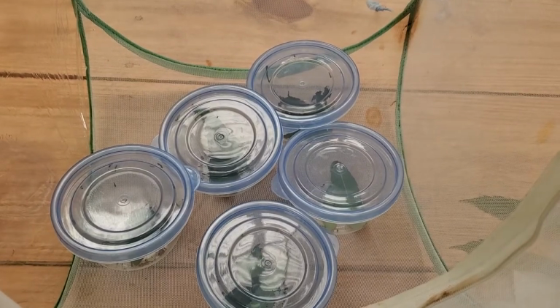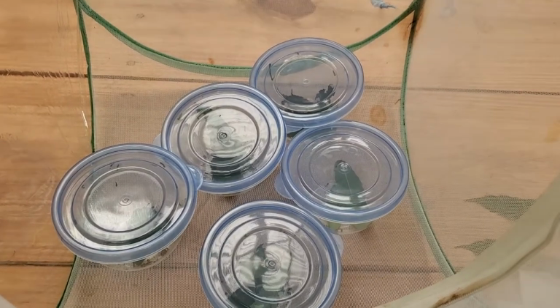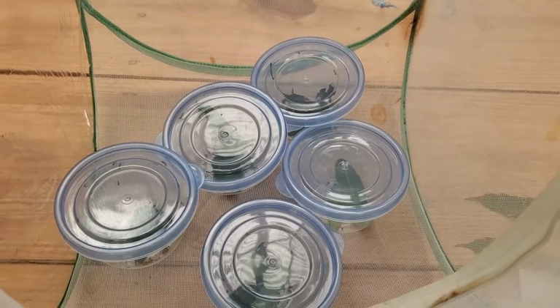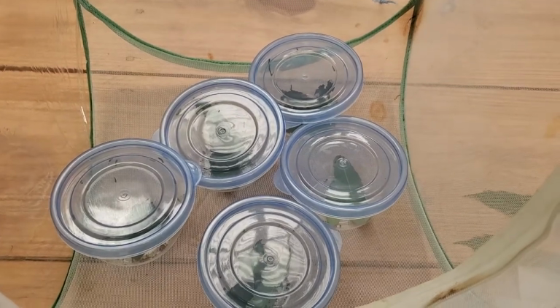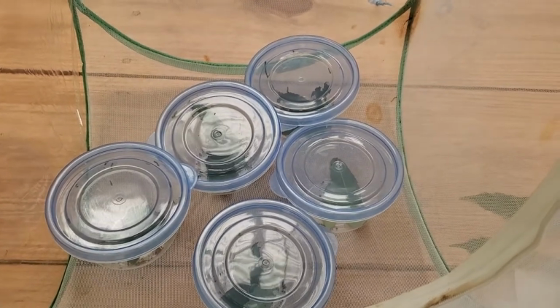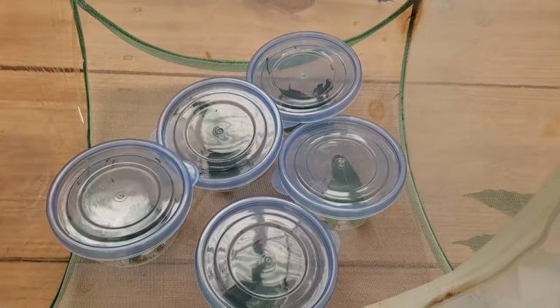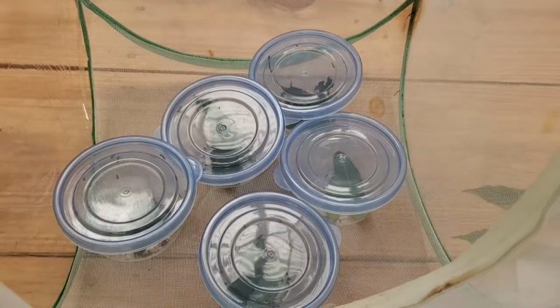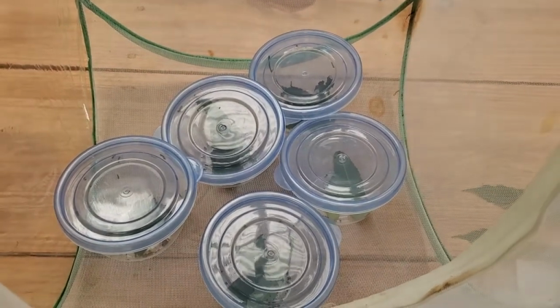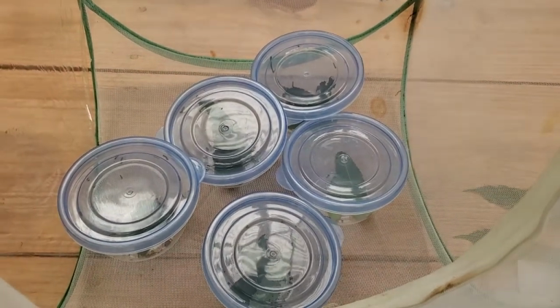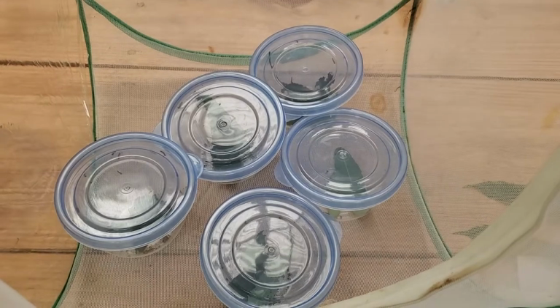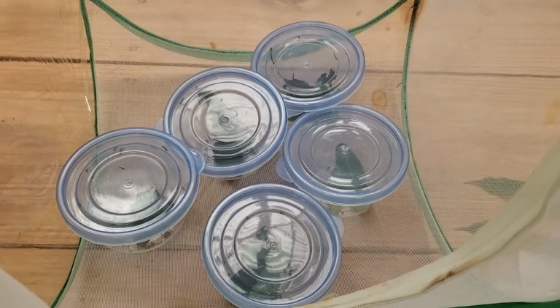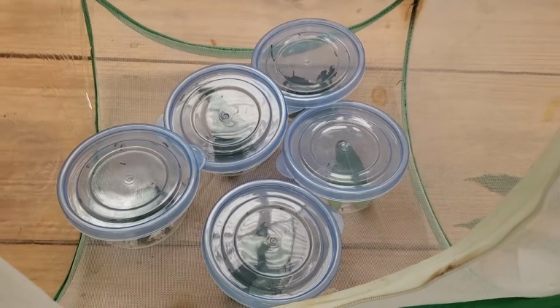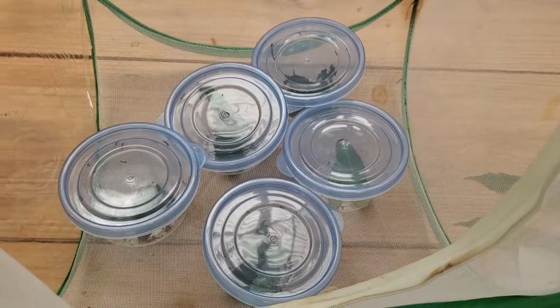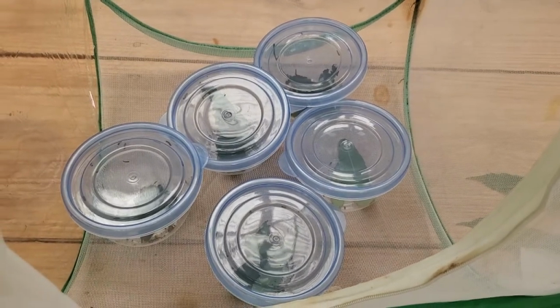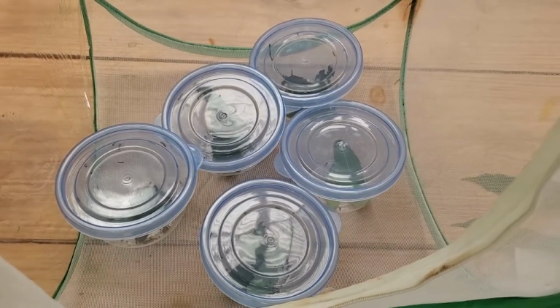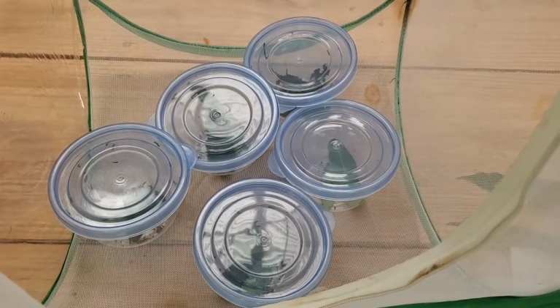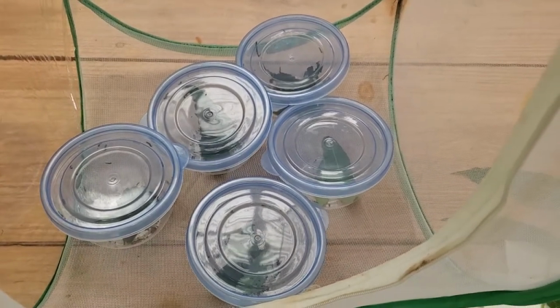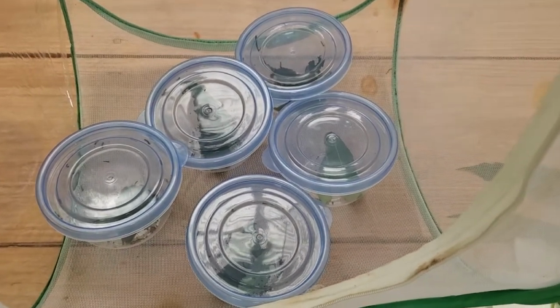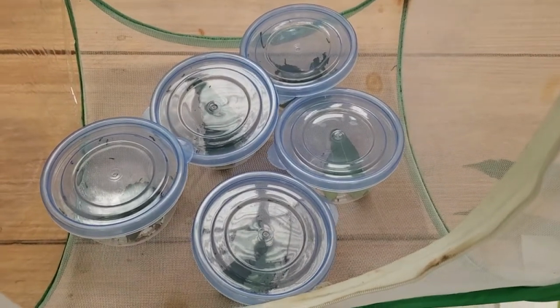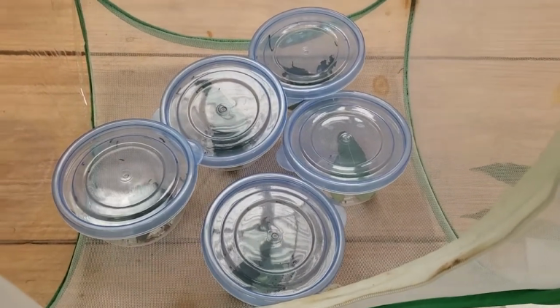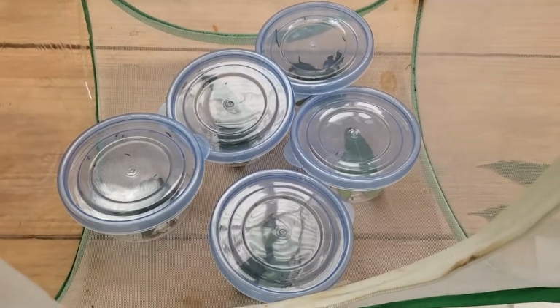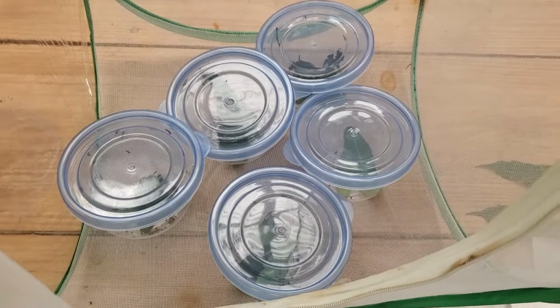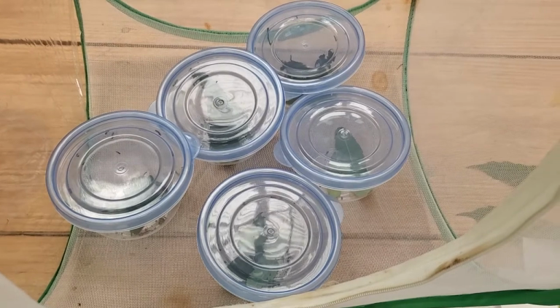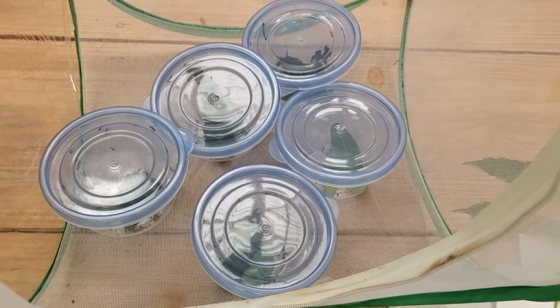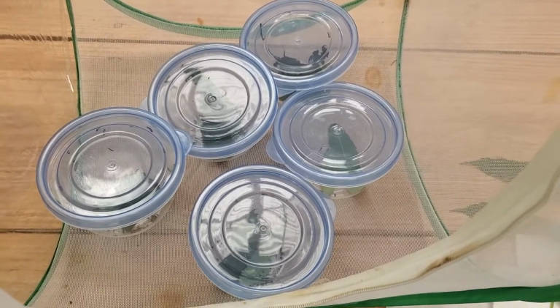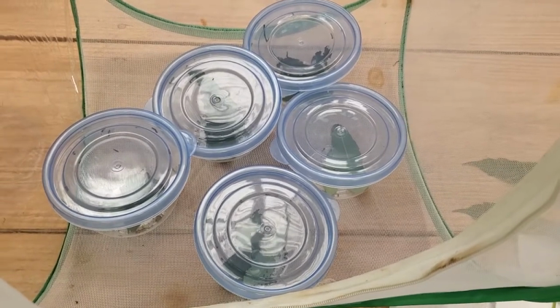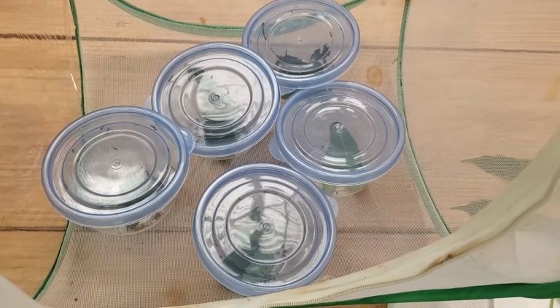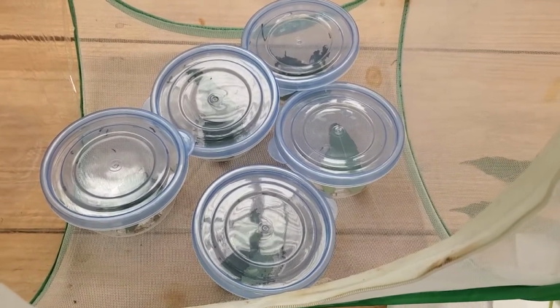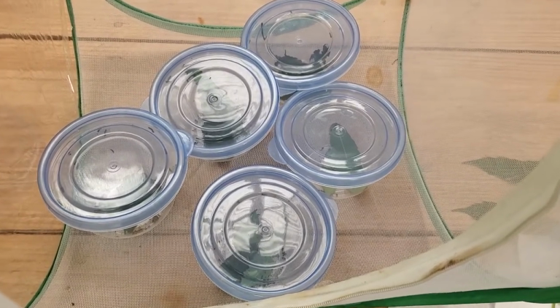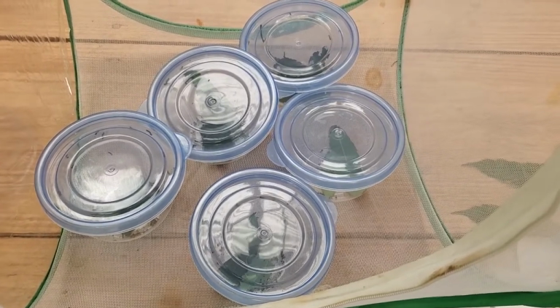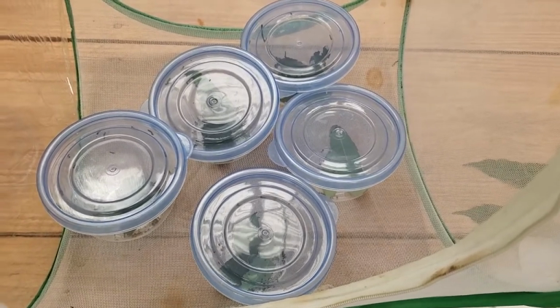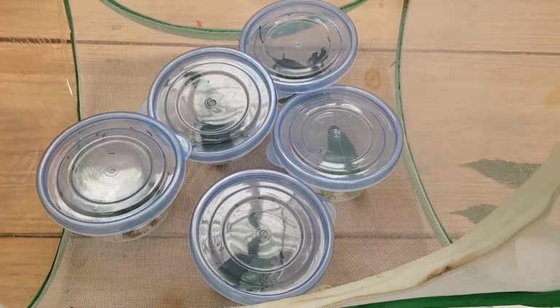Hey guys, we're back and today we are going to talk about maintenance — getting into more detail on feeding and caring for these caterpillars, and a do/don't list. It's pretty straightforward.